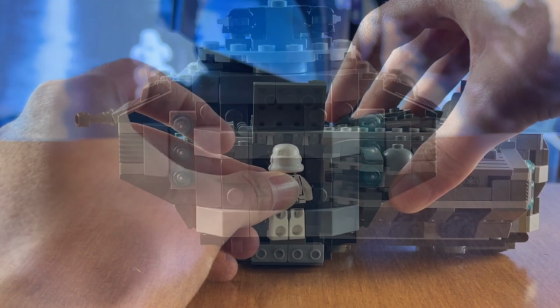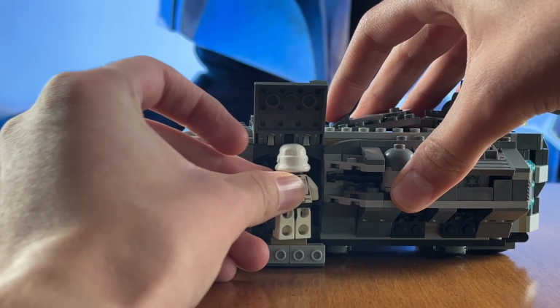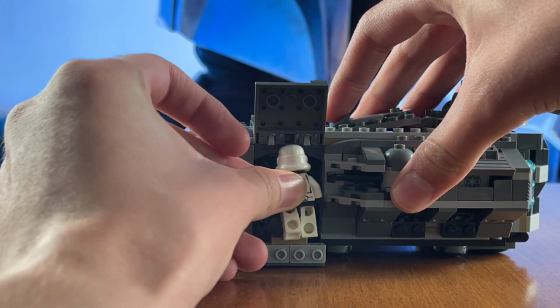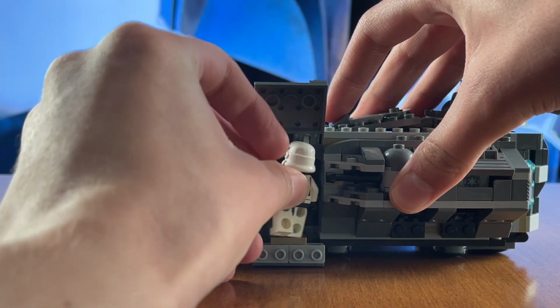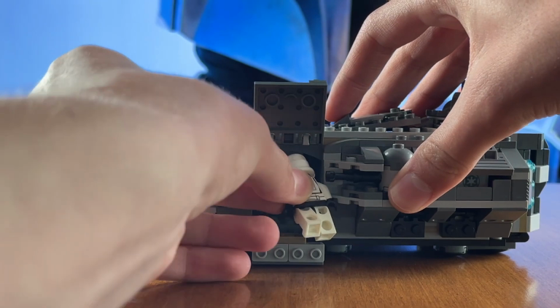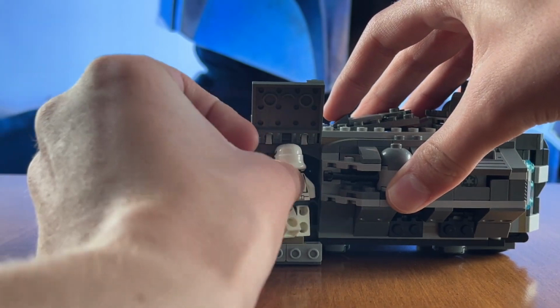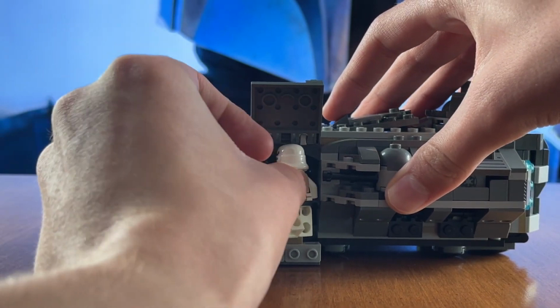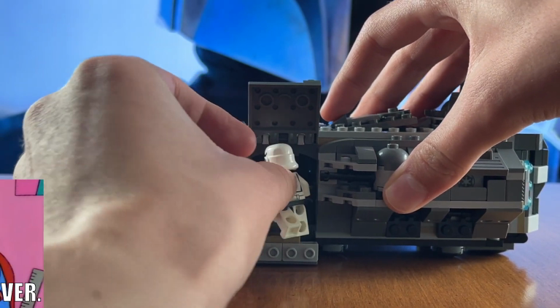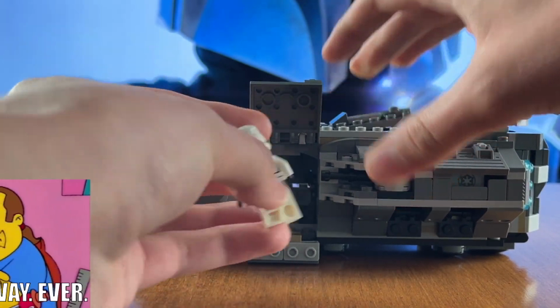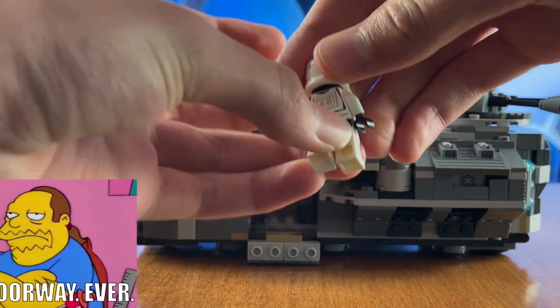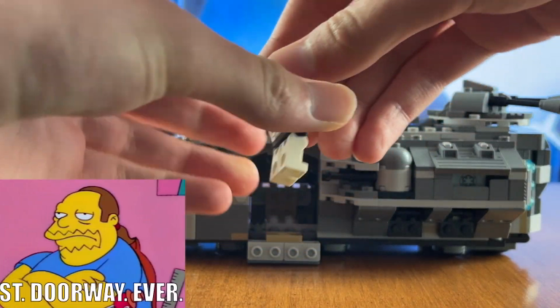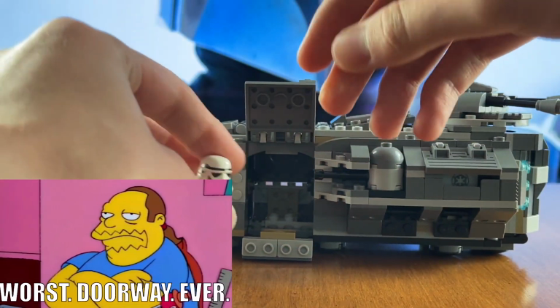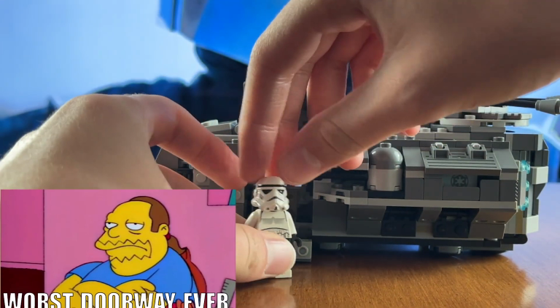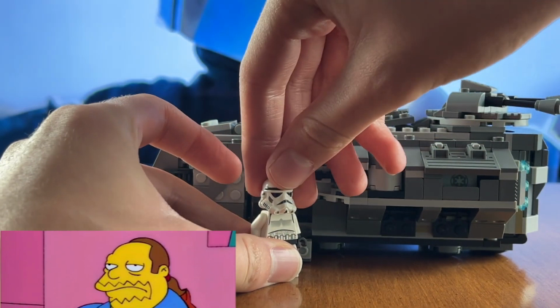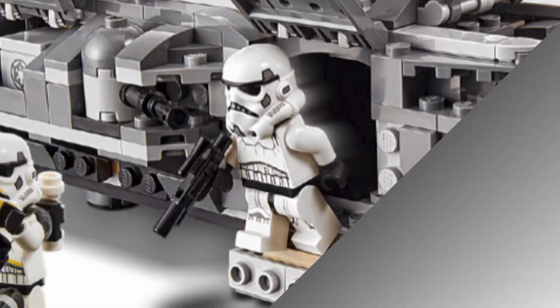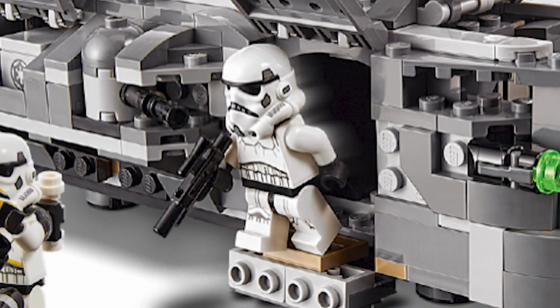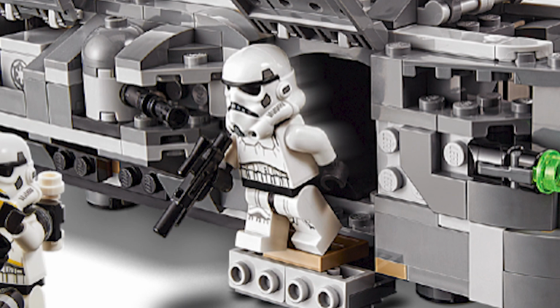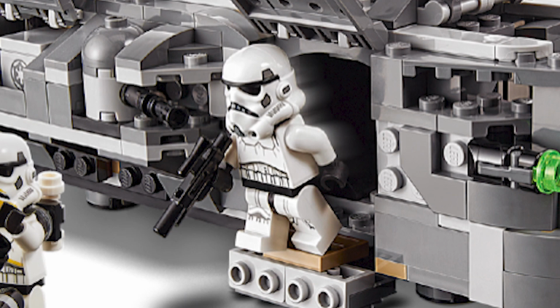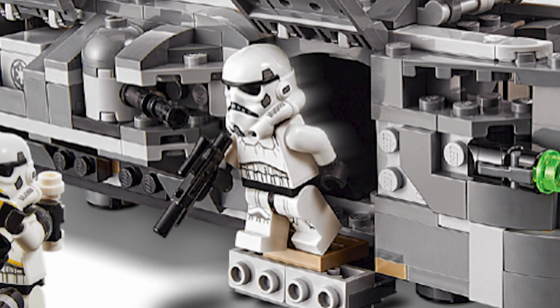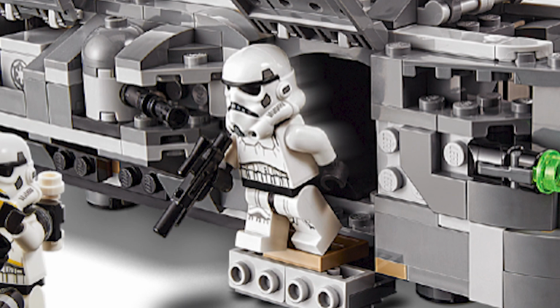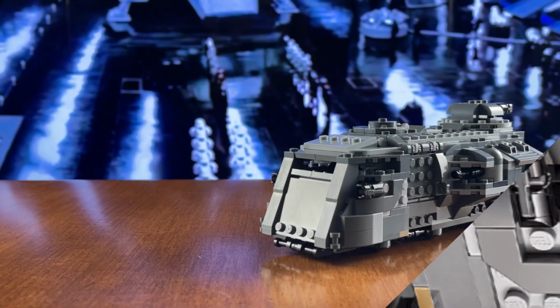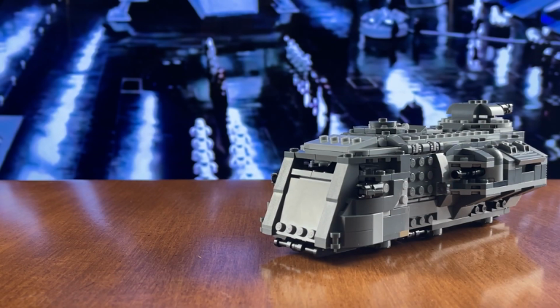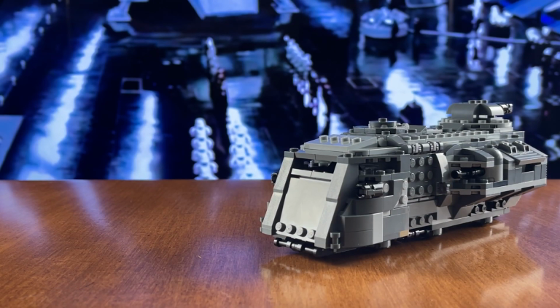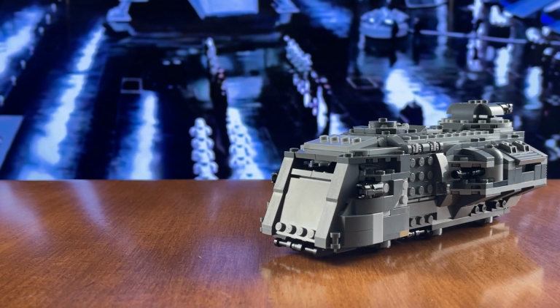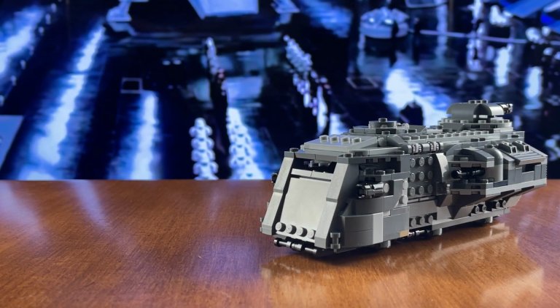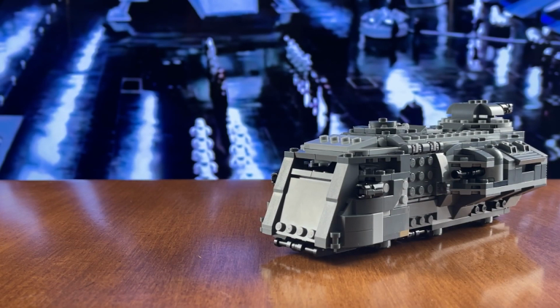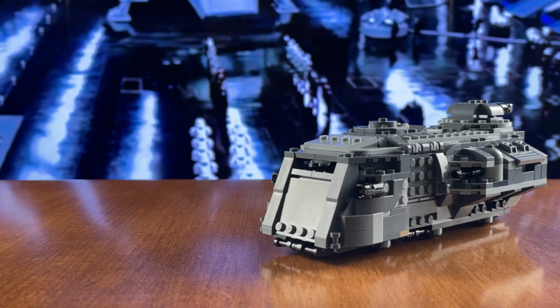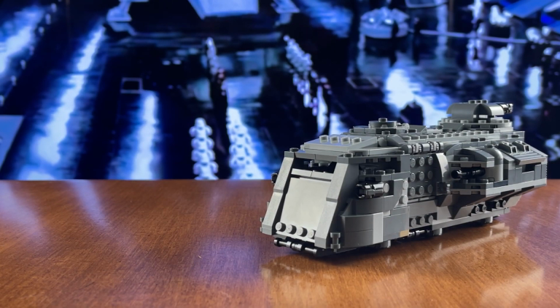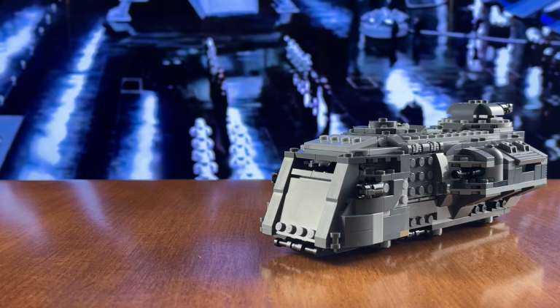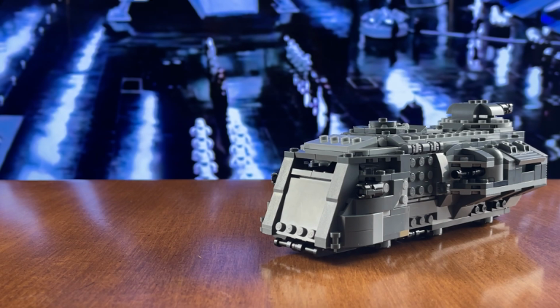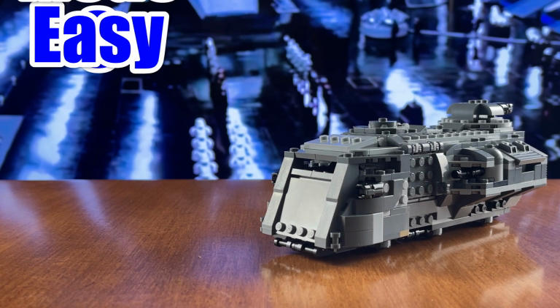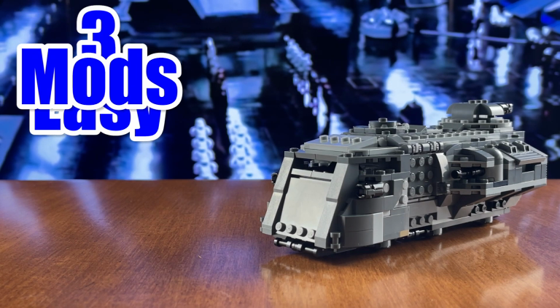And then finally, of course, the doorway. You can't fit a minifigure through it. The box art clearly shows you being able to fit a minifigure through it. But of course, this is LEGO after all, so let's fix these problems with 3 Easy Mods.